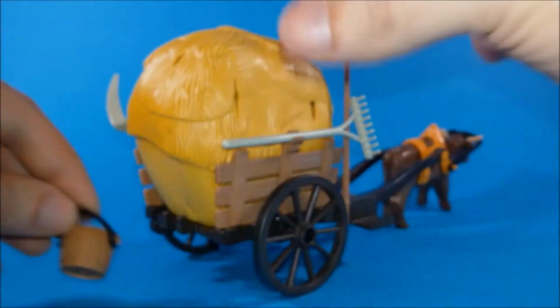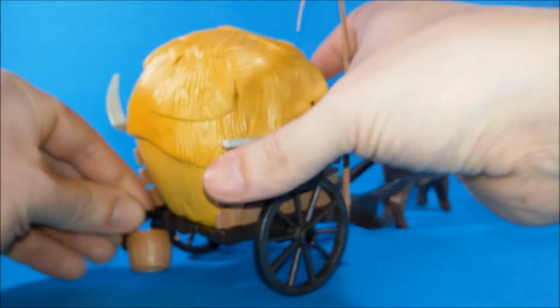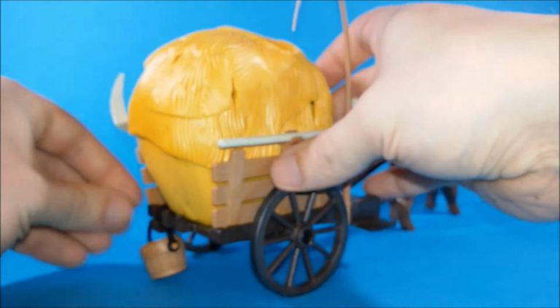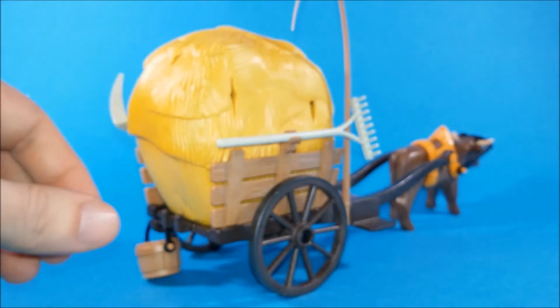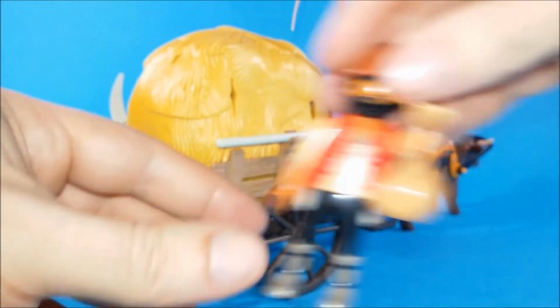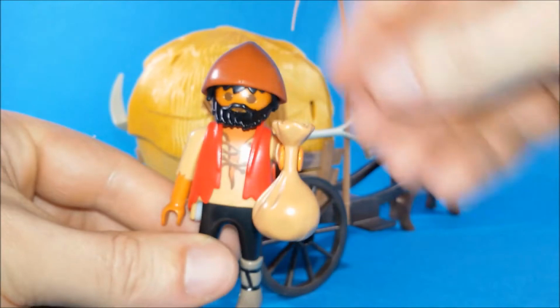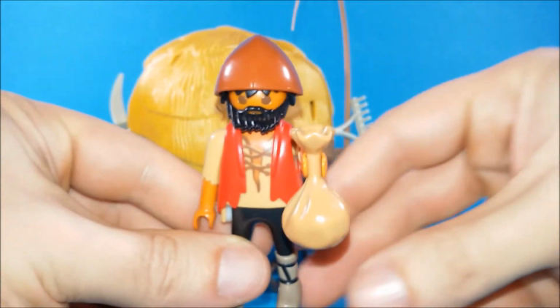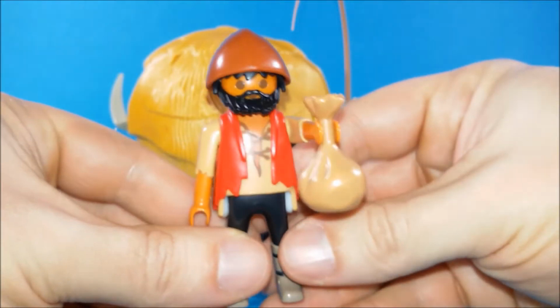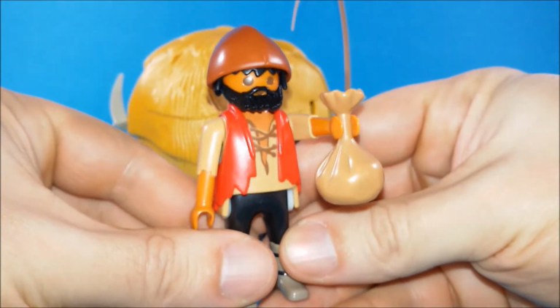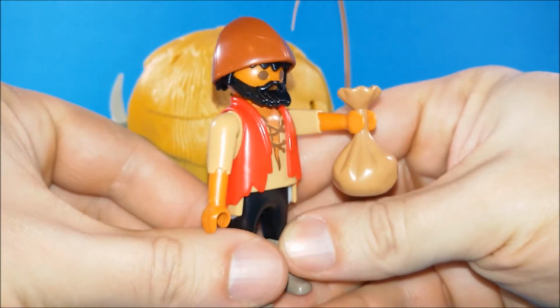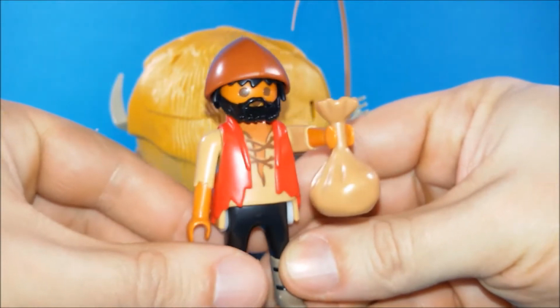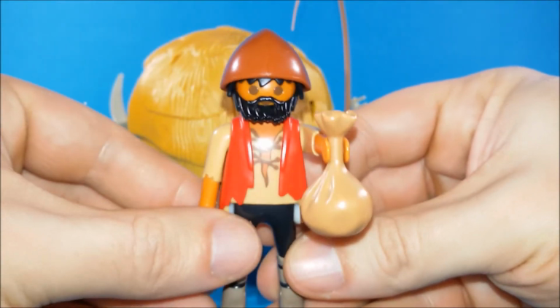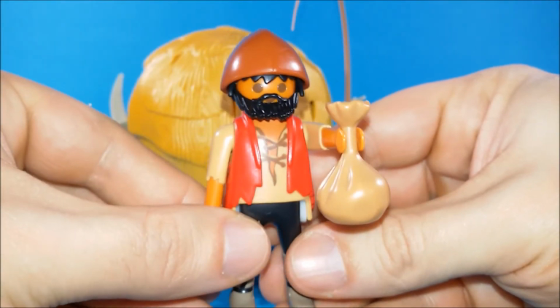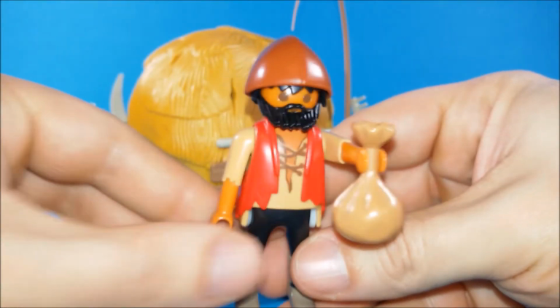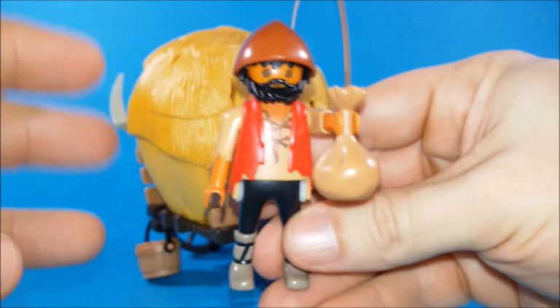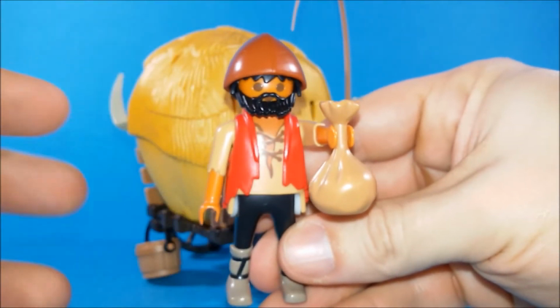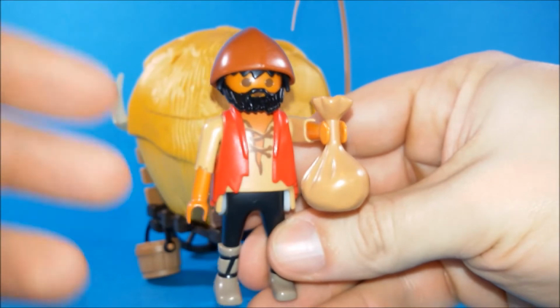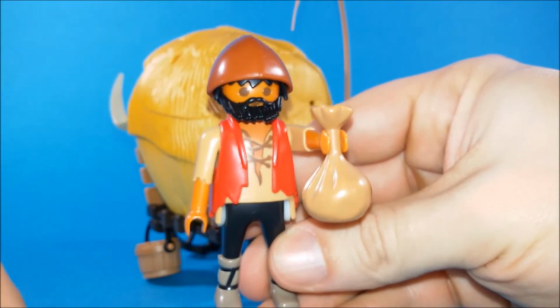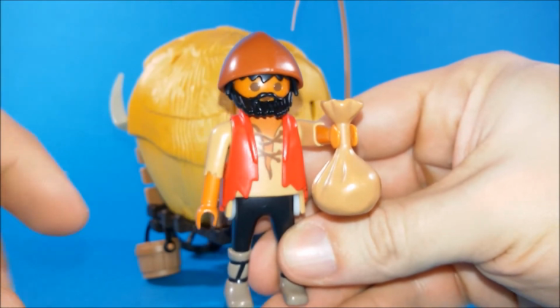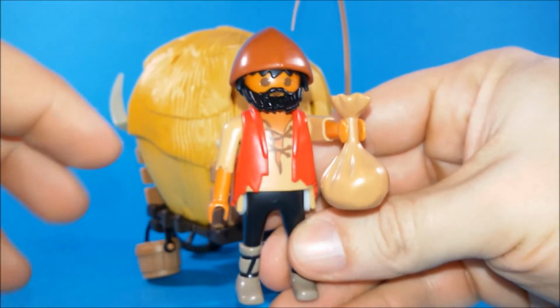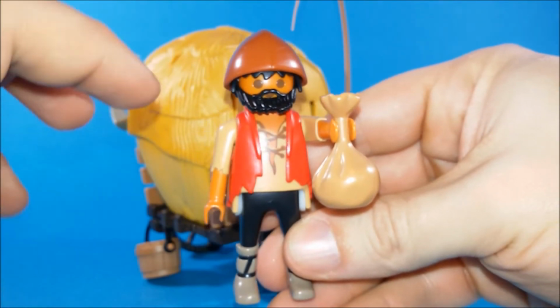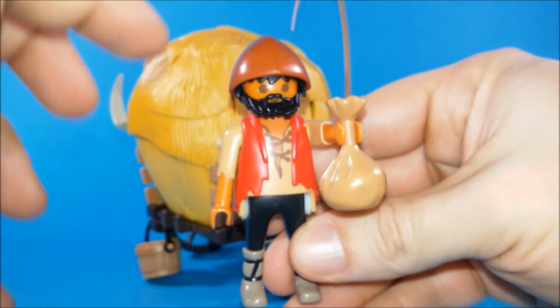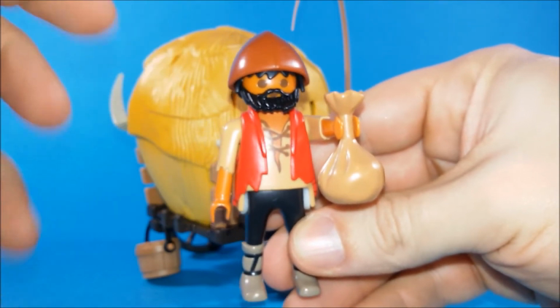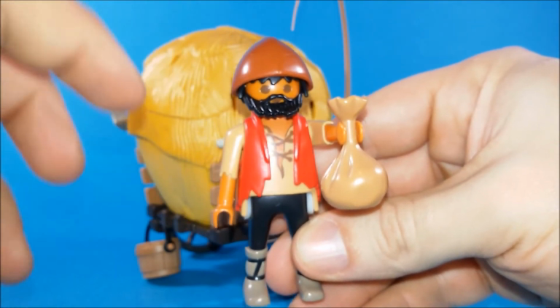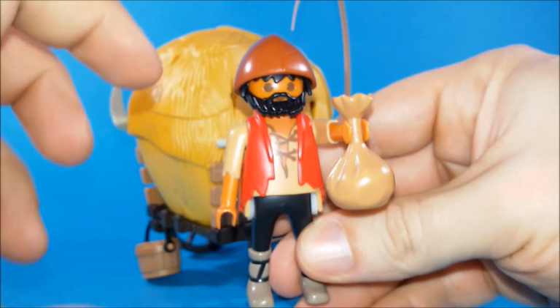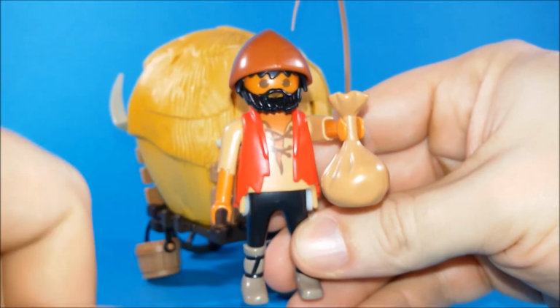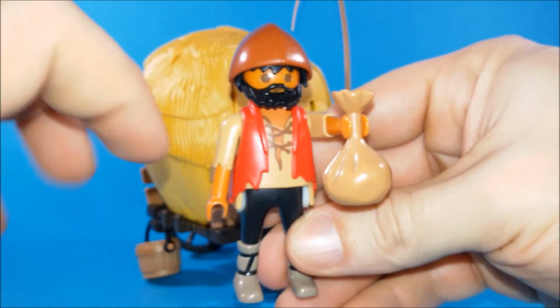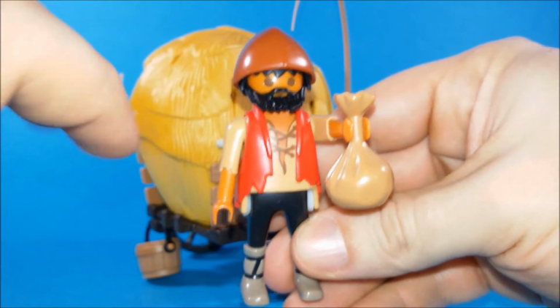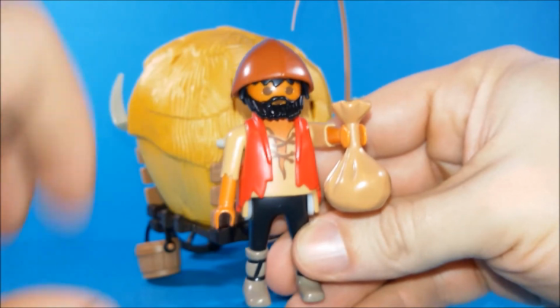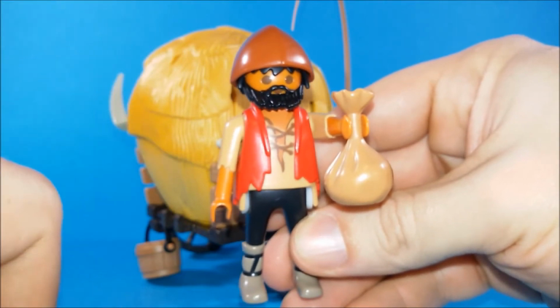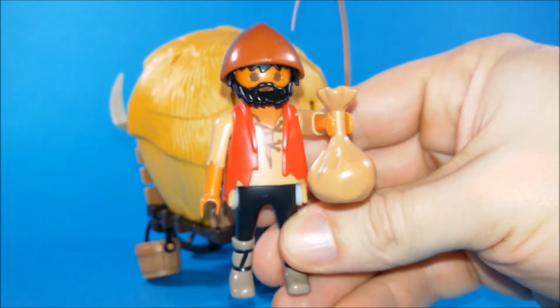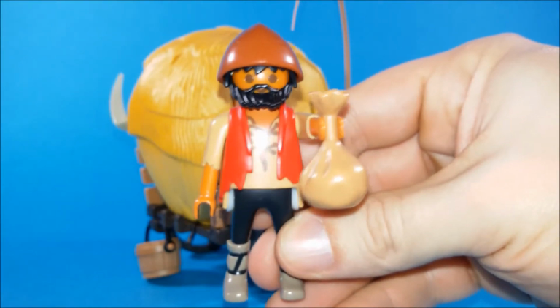But hey, wait a minute — why is our farmer holding a bag of money? Looks like someone has bribed him, maybe to hide underneath the hay, maybe to sneak inside the walls of the lion's castle.